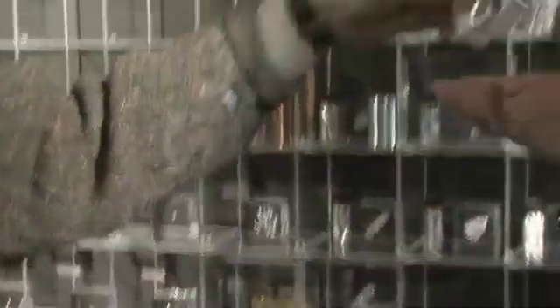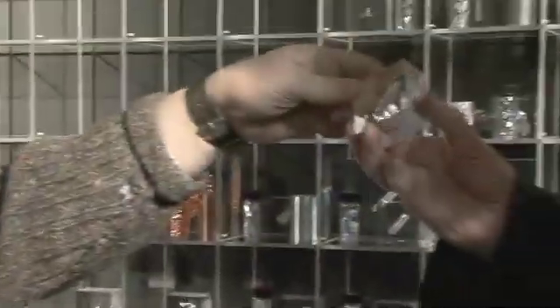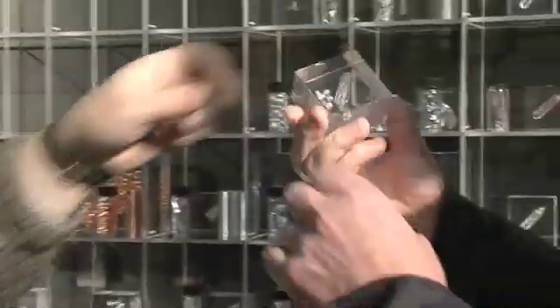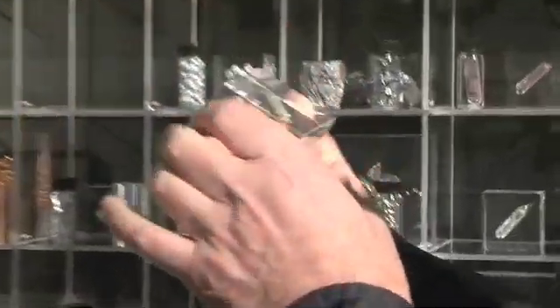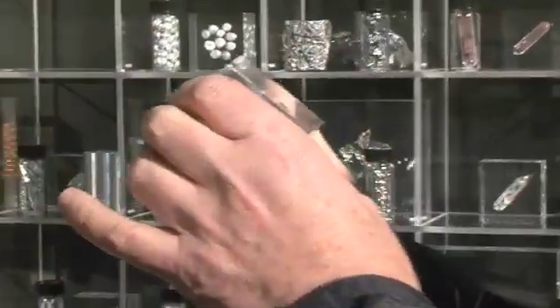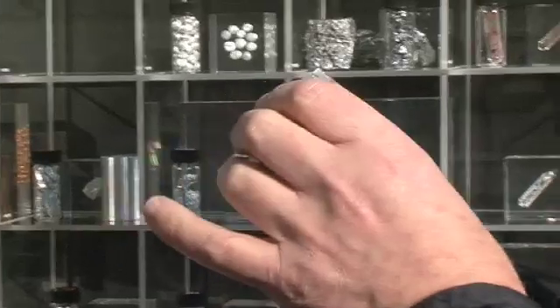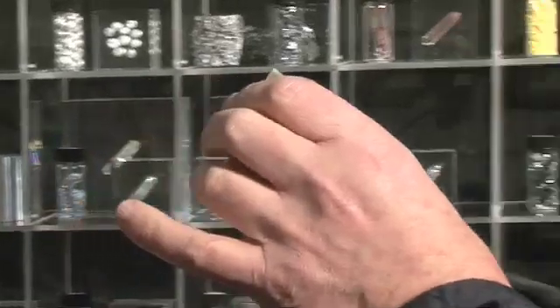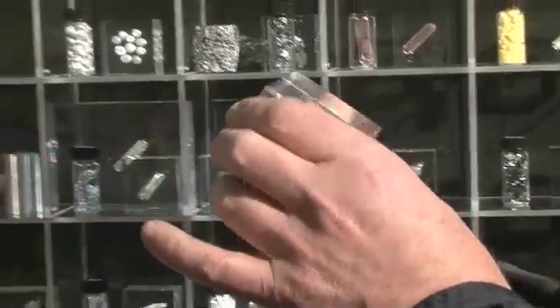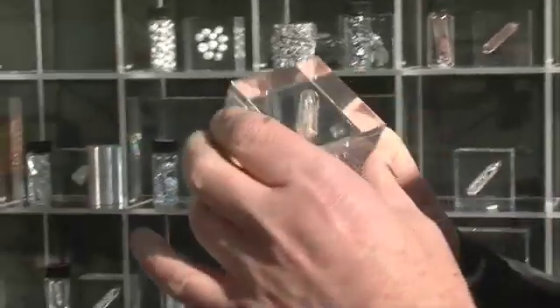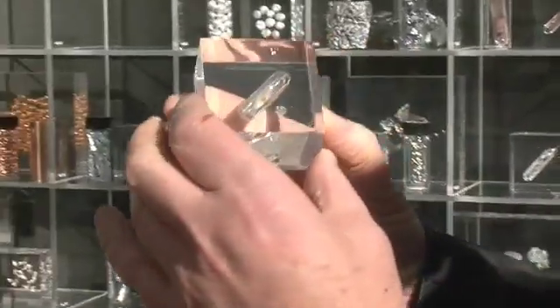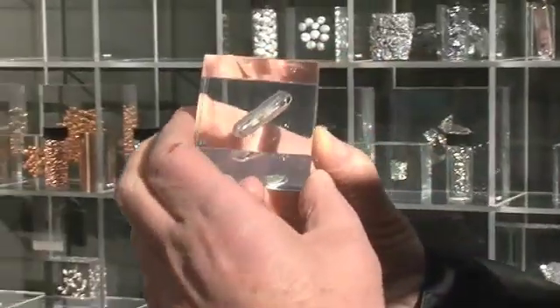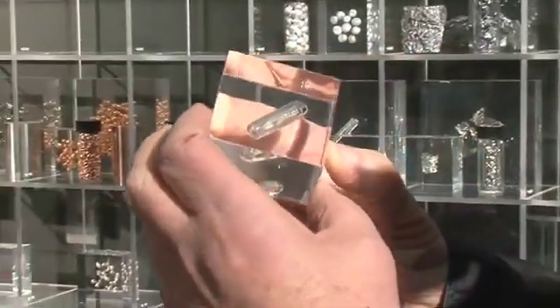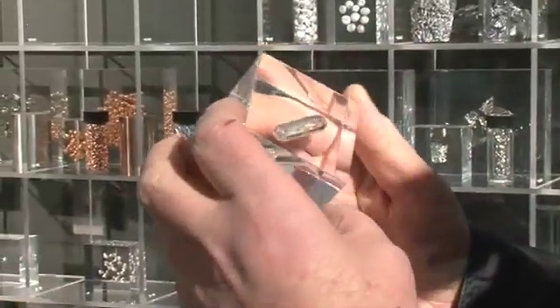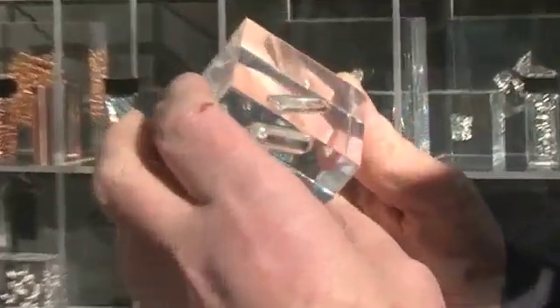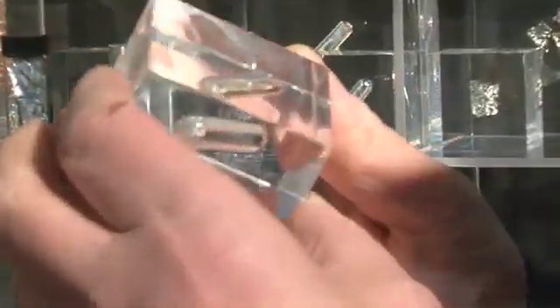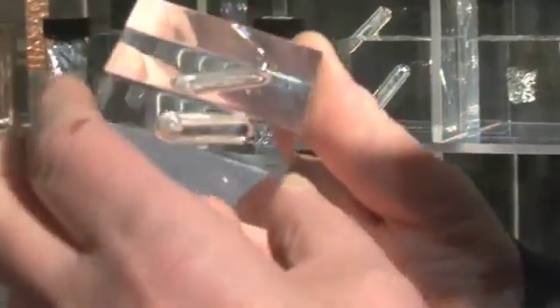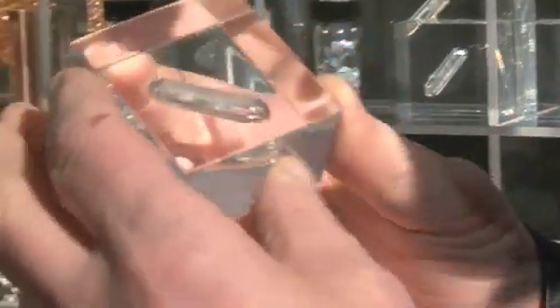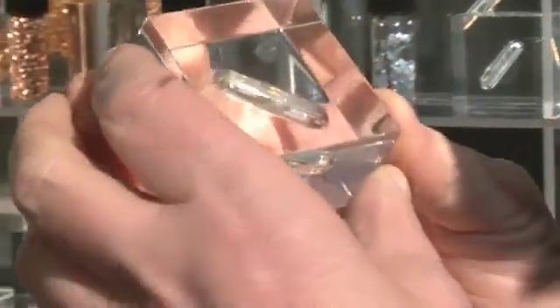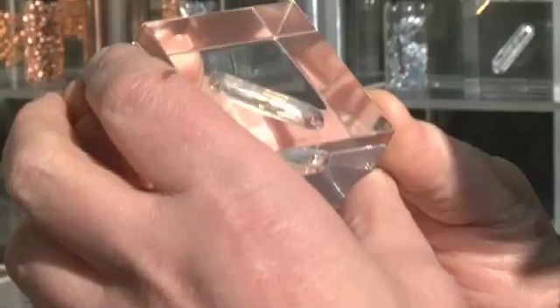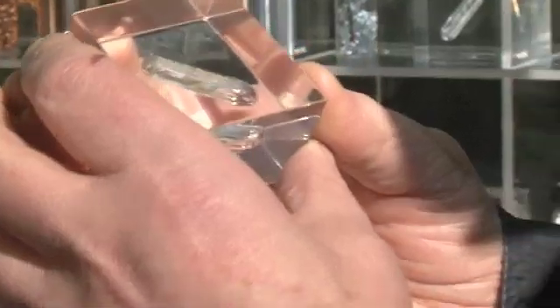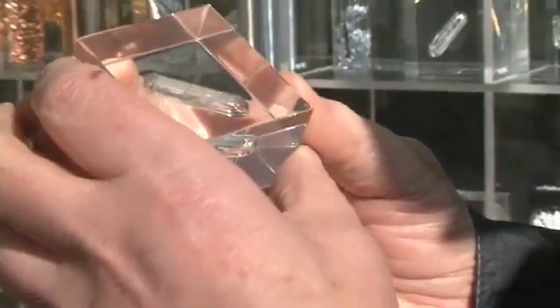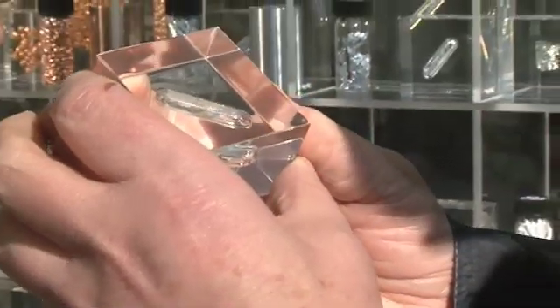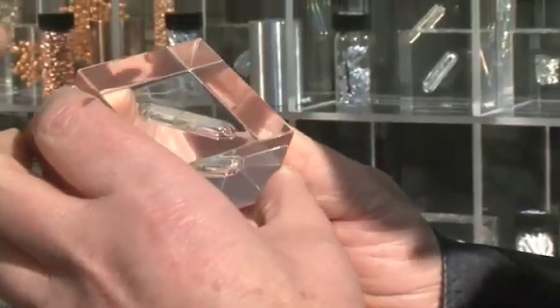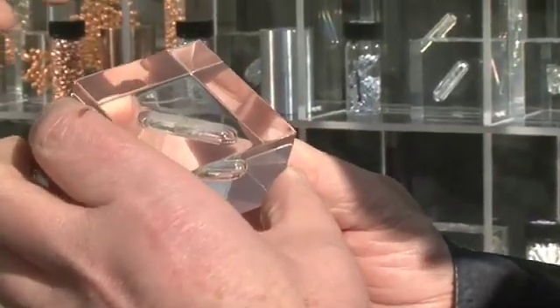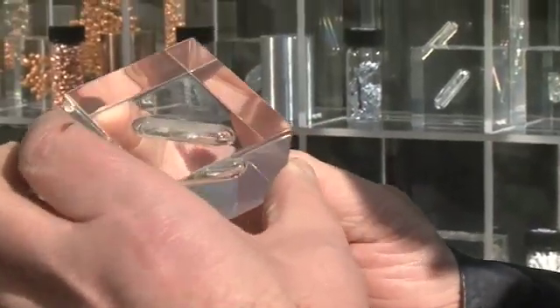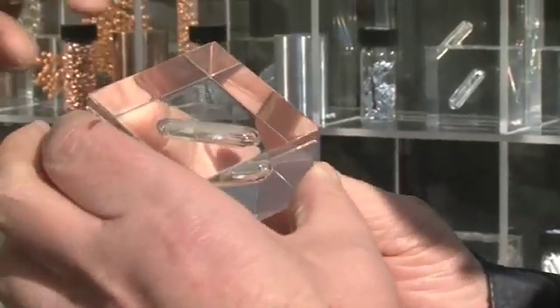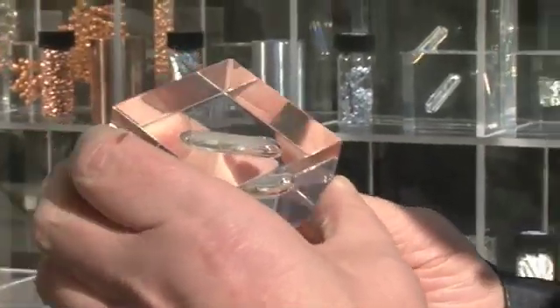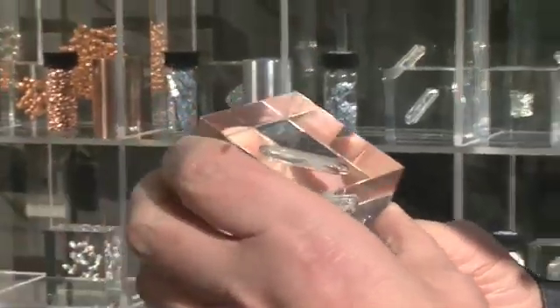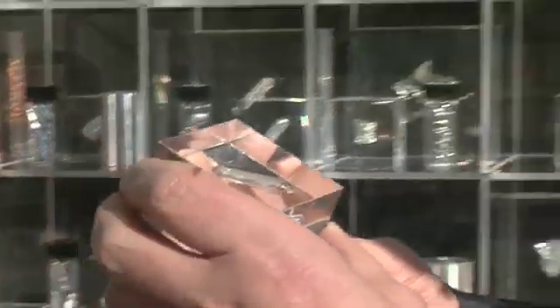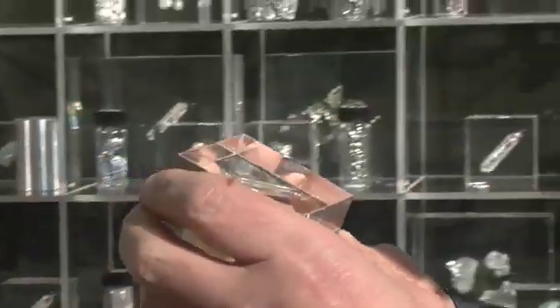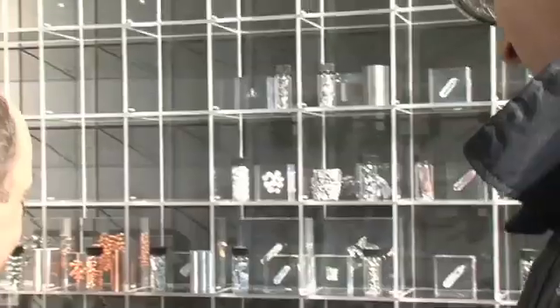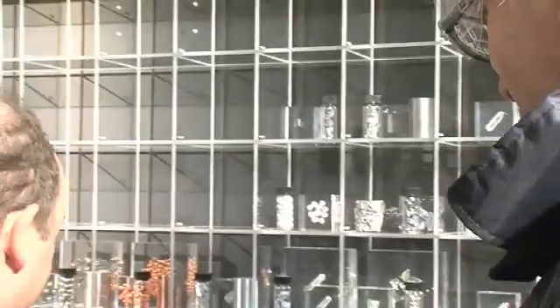Thallium is a very toxic element, and even a few milligrams of it can poison you. So what we've done is encase it in a solid block of acrylic.